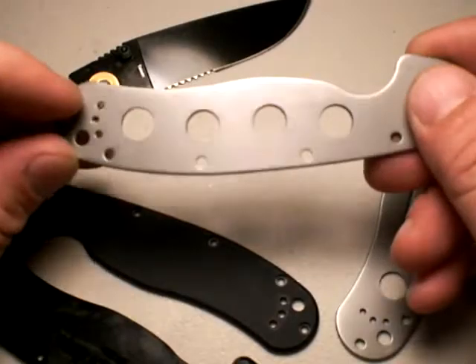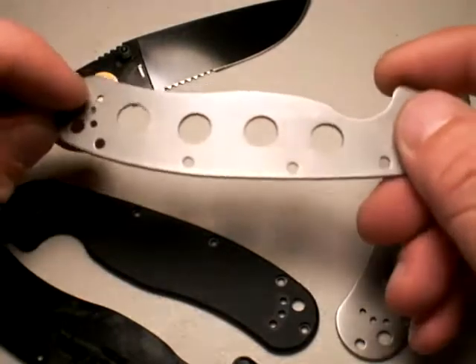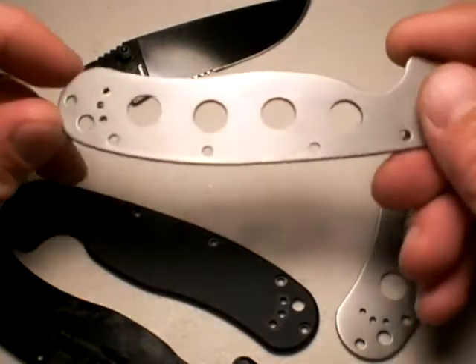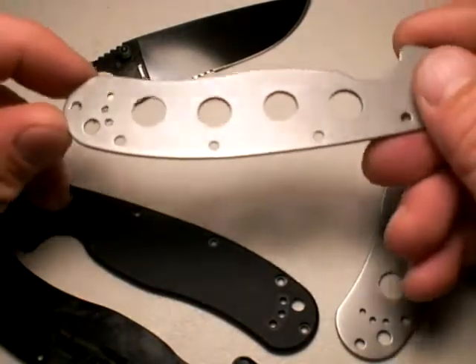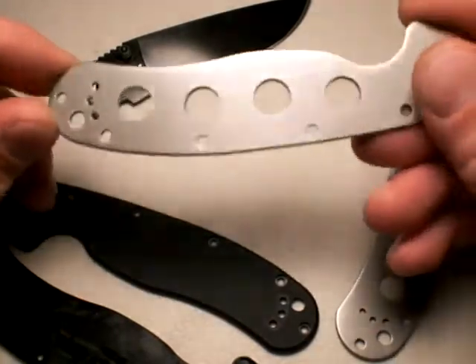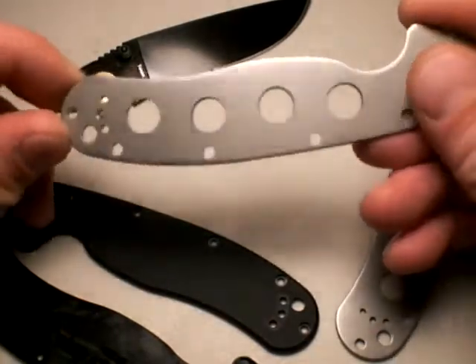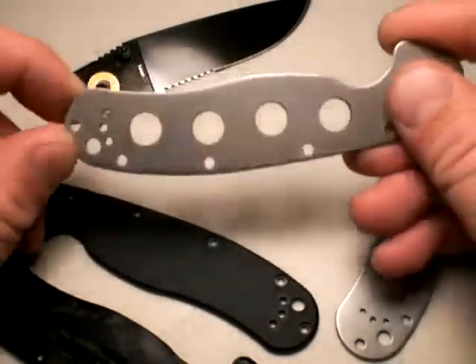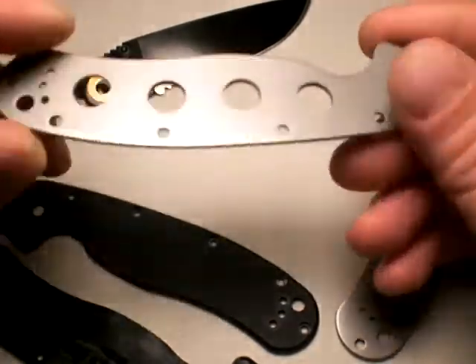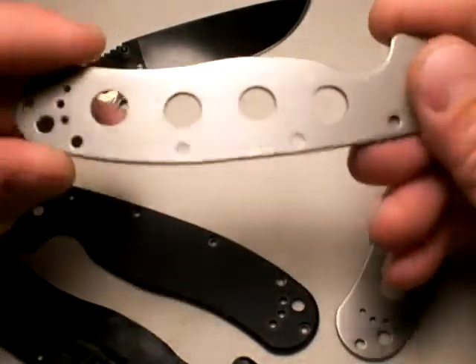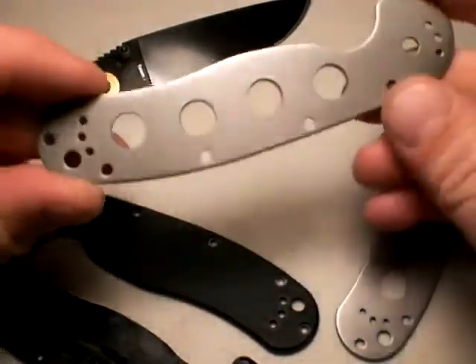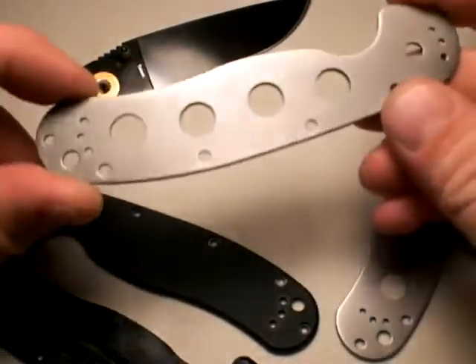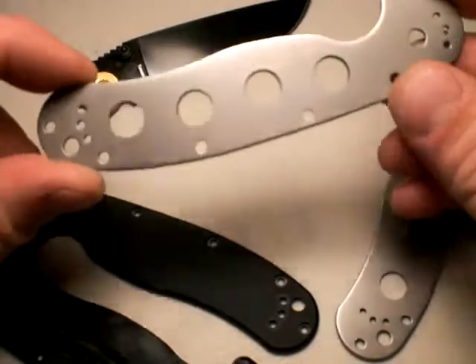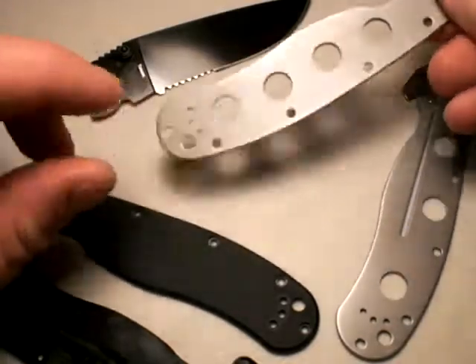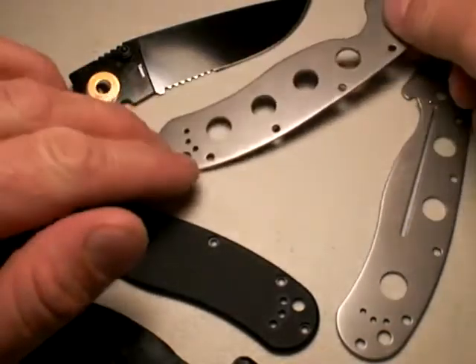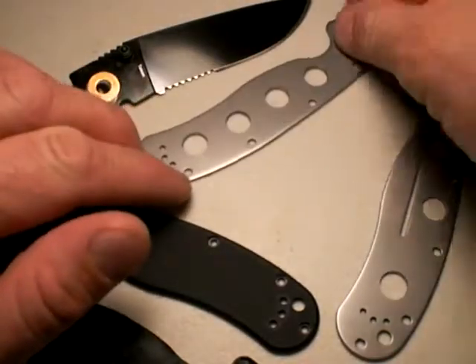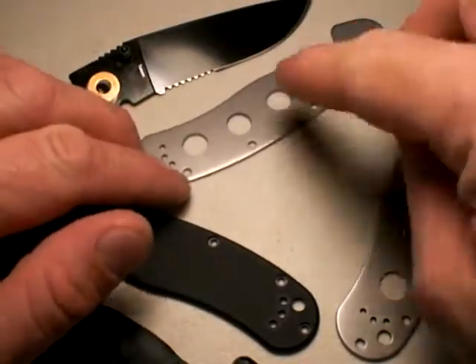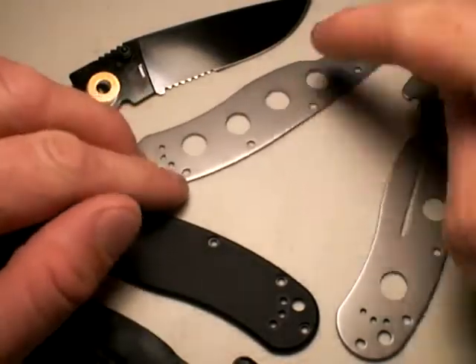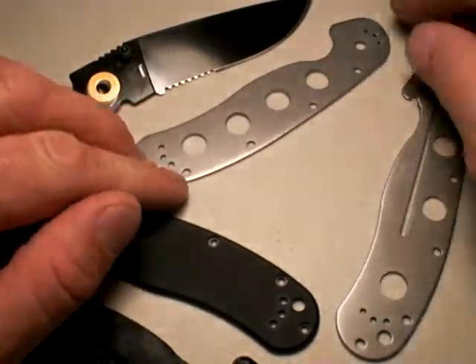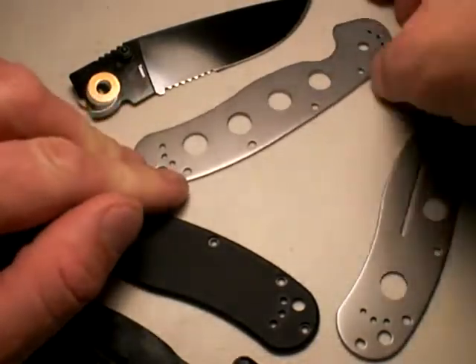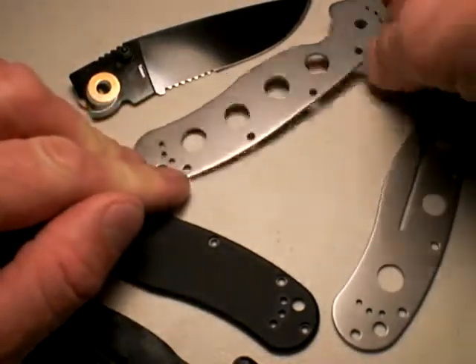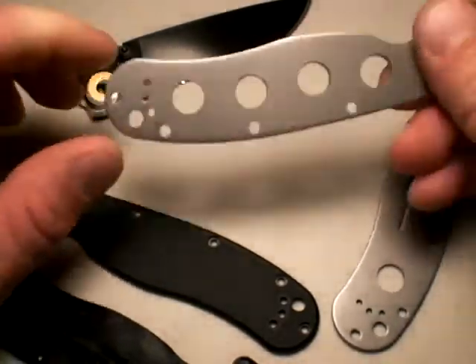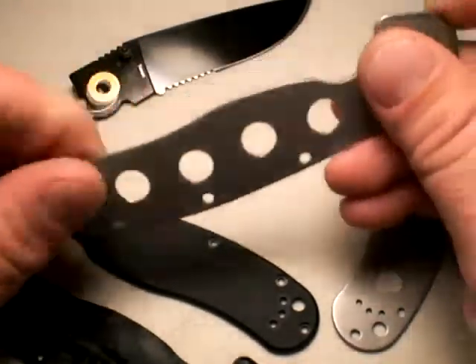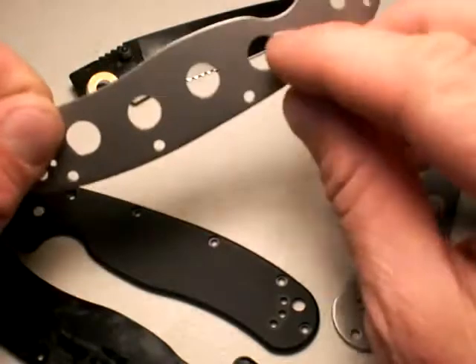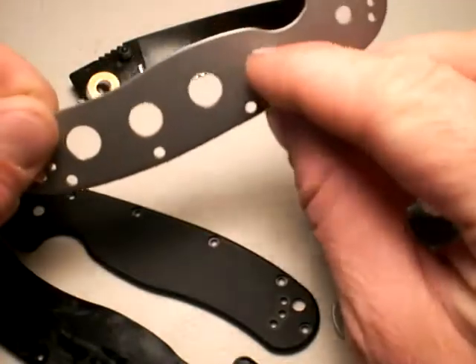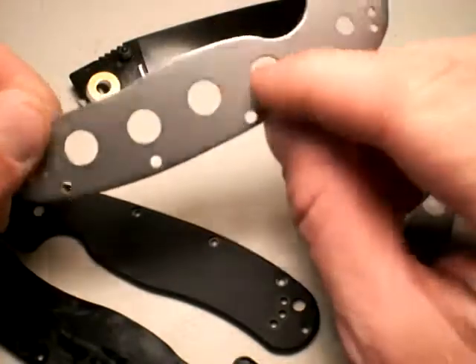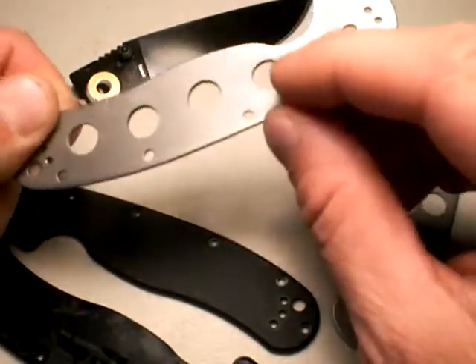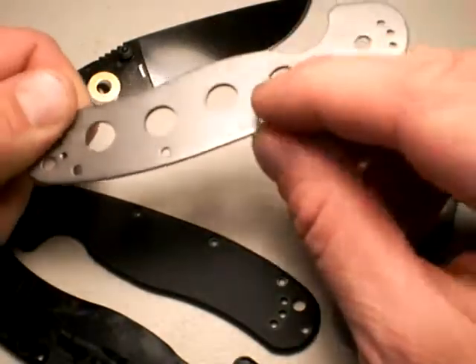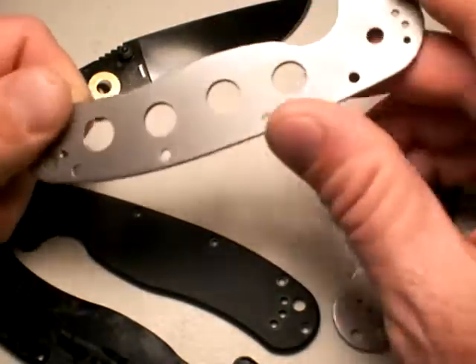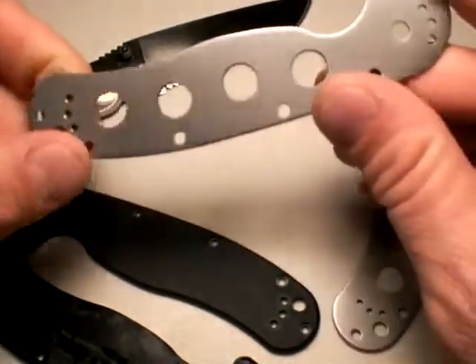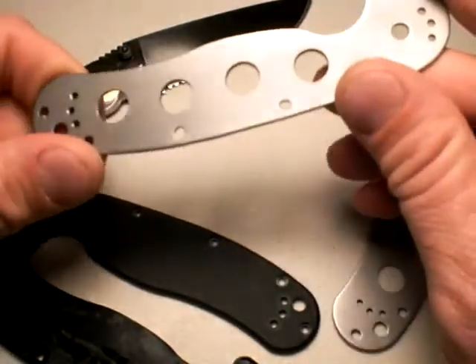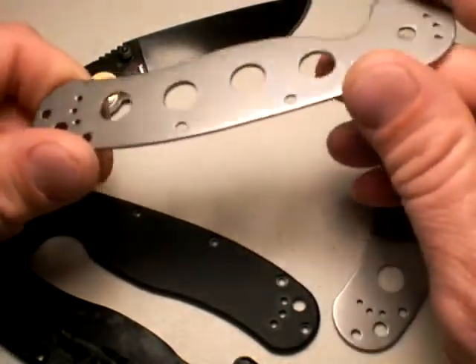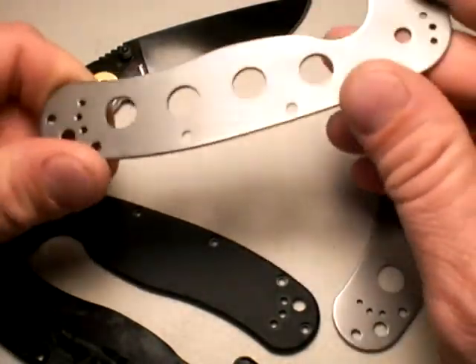That's hard steel, so you need to clamp that piece down if you're going to do this, otherwise it's going to spin on you. After I got done drilling them, I took a Dremel tool and just kind of smoothed it out on the inside of the holes so that it wouldn't gather dust too much.